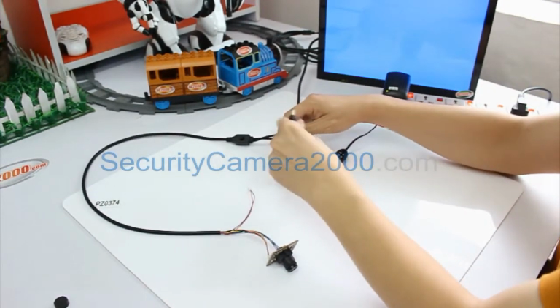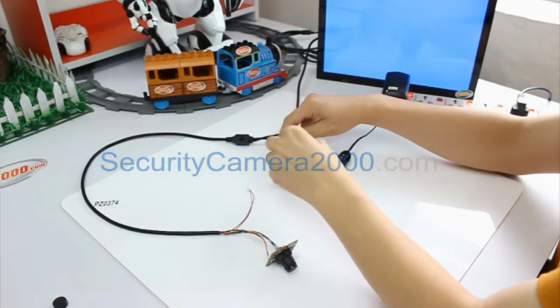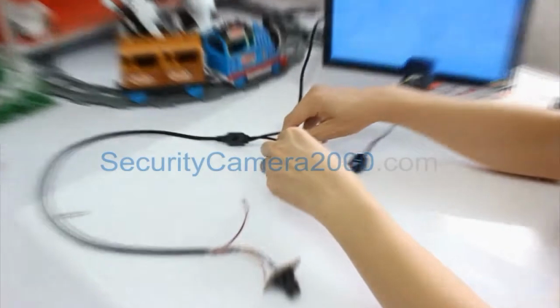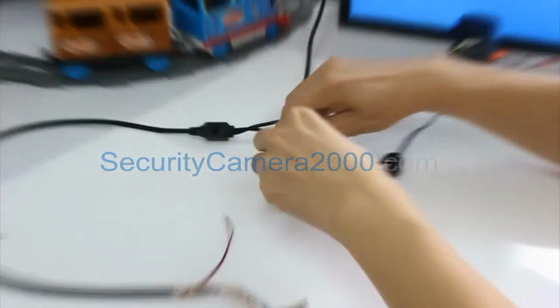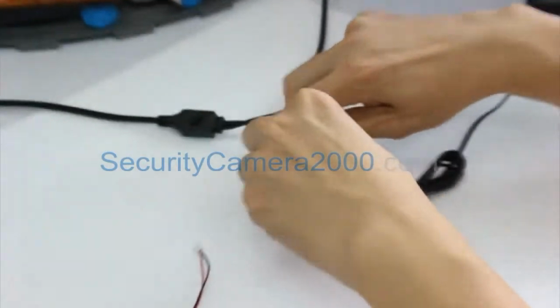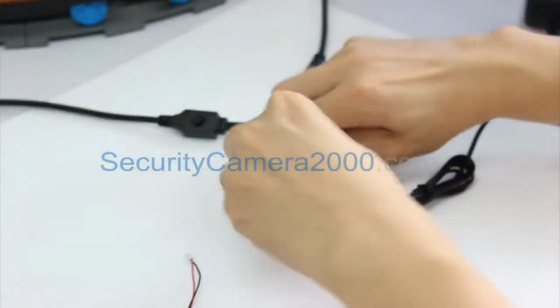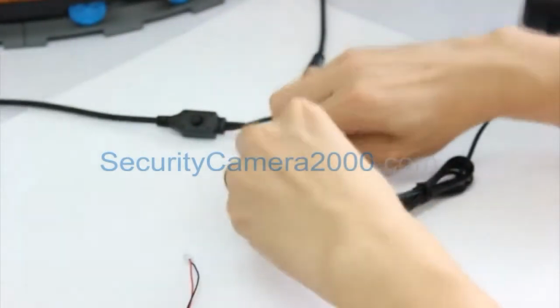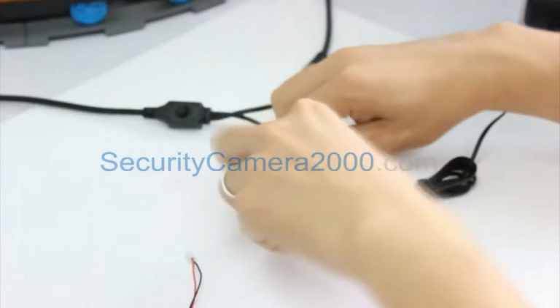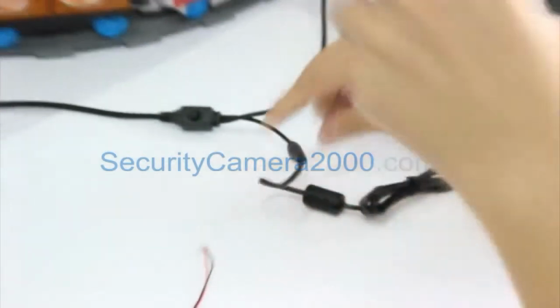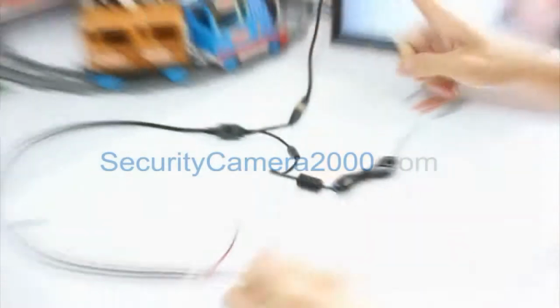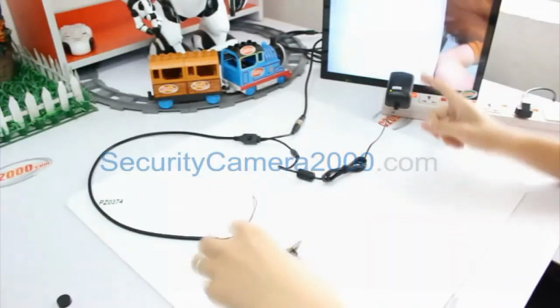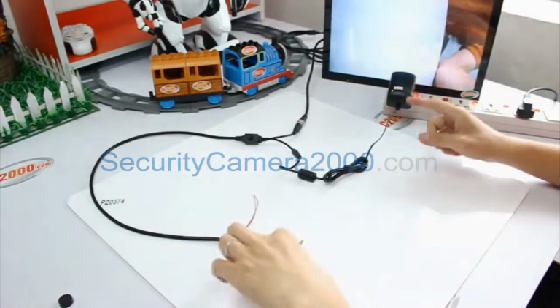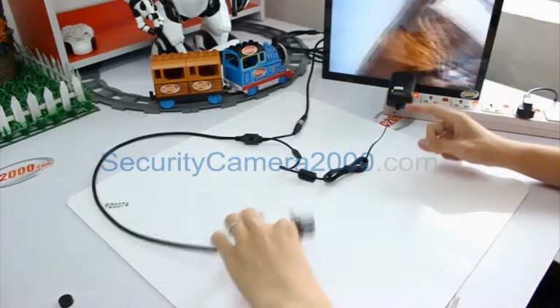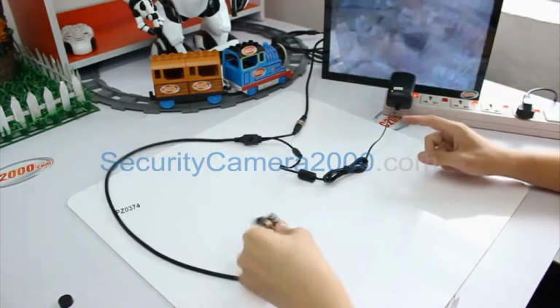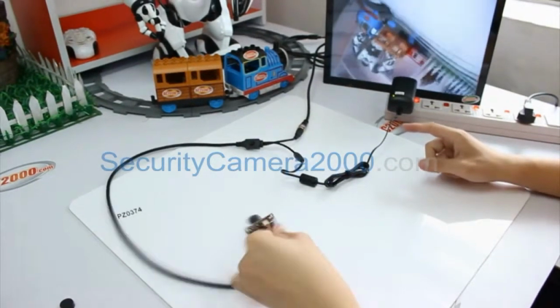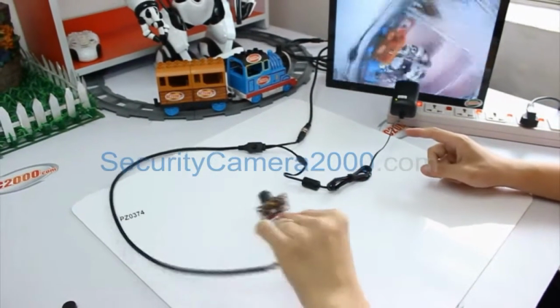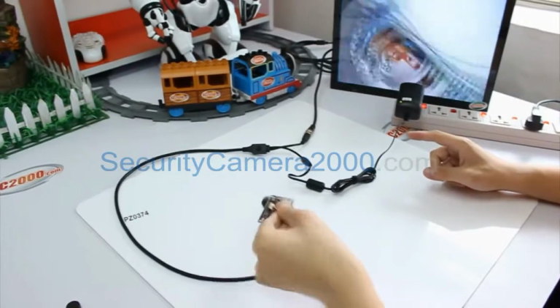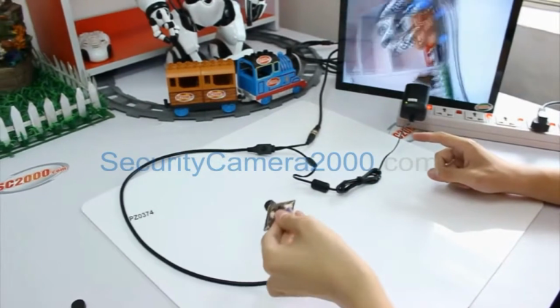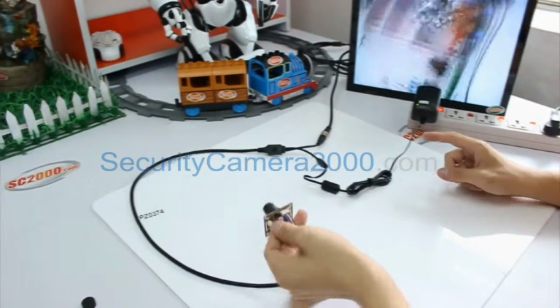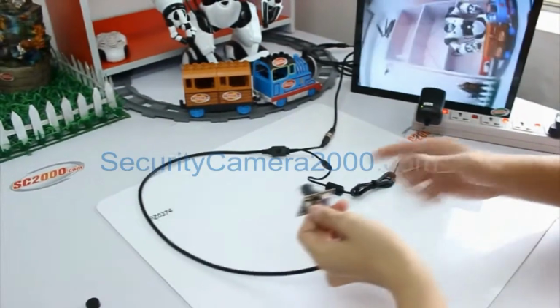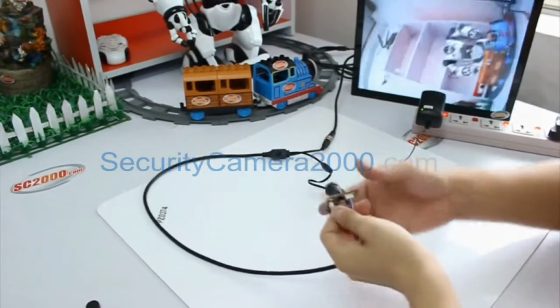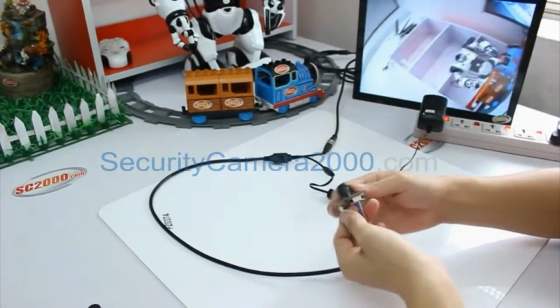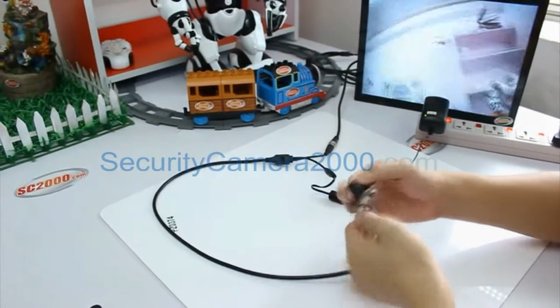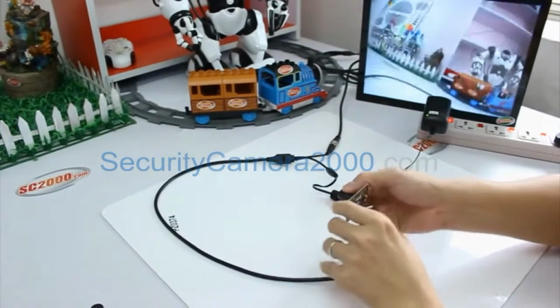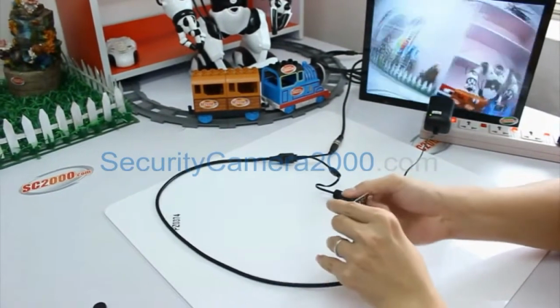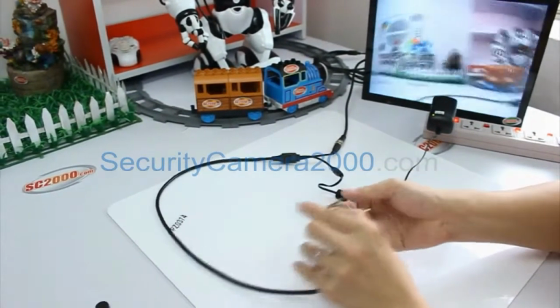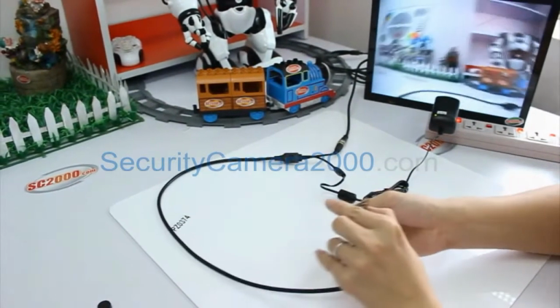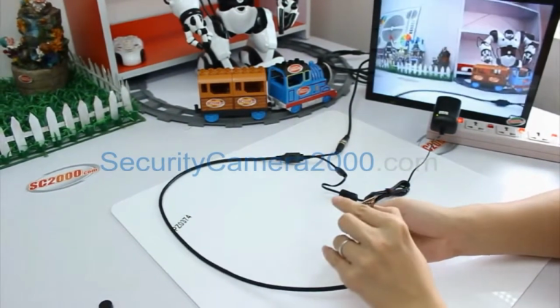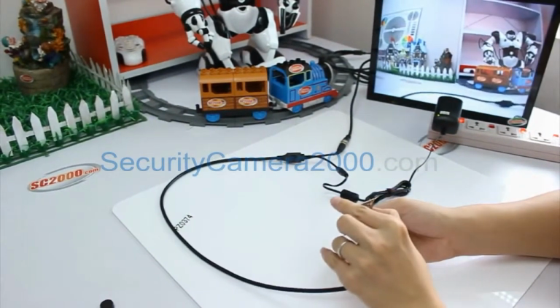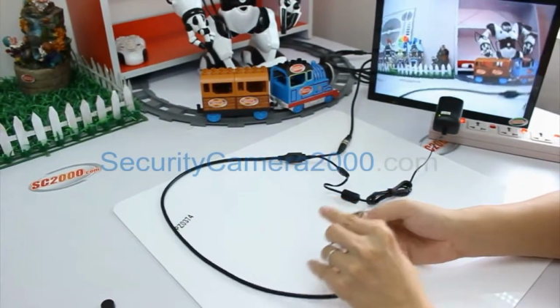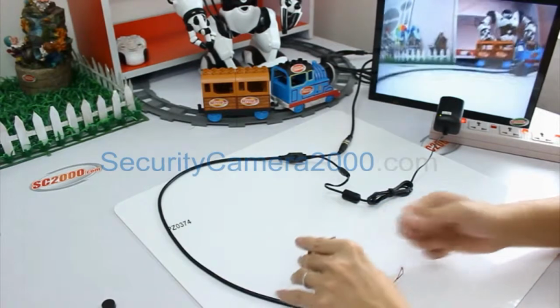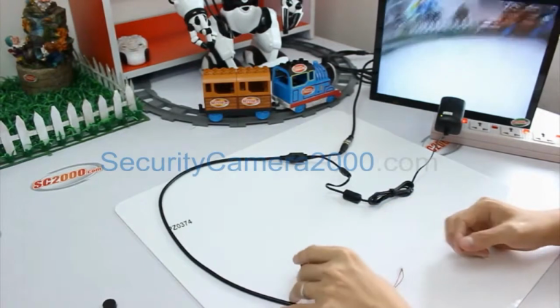Now you can see, as soon as we plug the power adapter to the camera, you can see the image on the monitor from the camera. So it's quite effective.